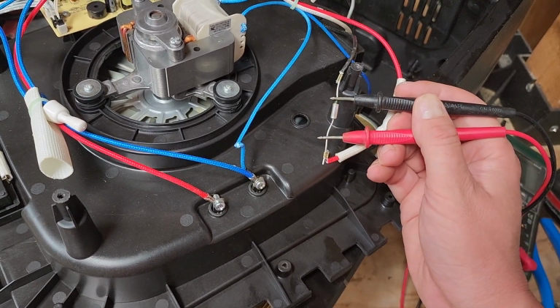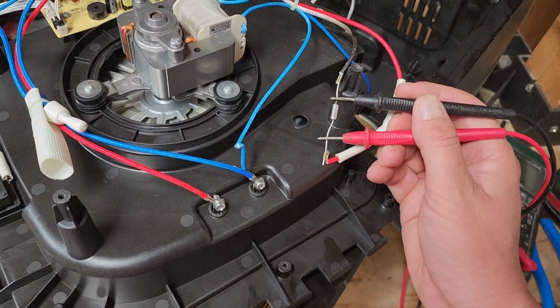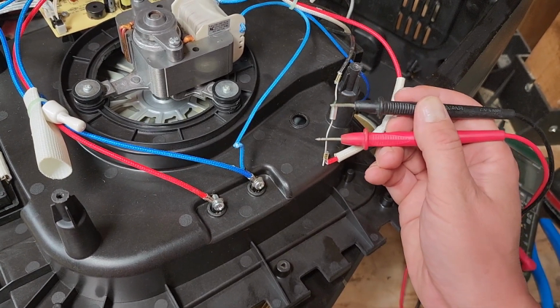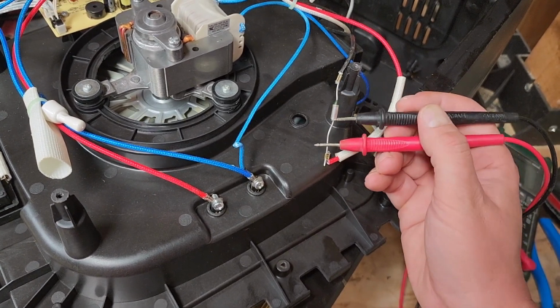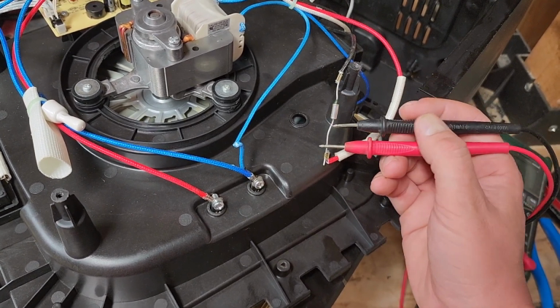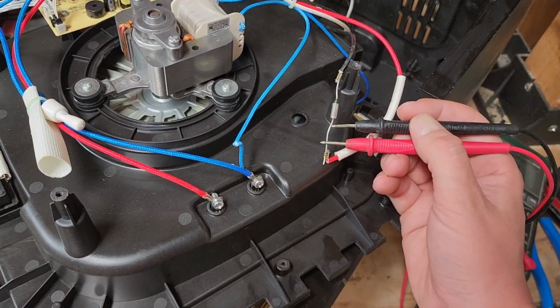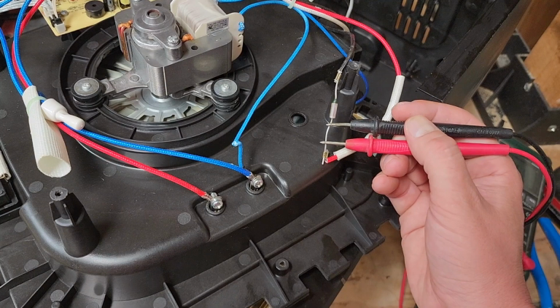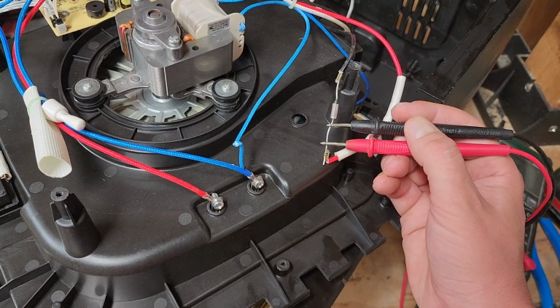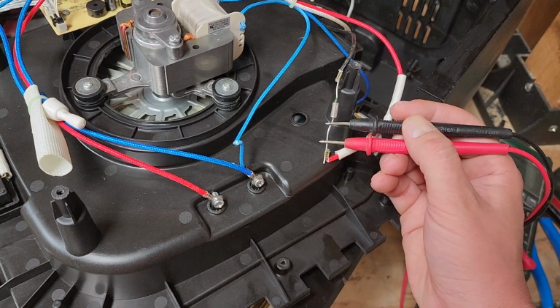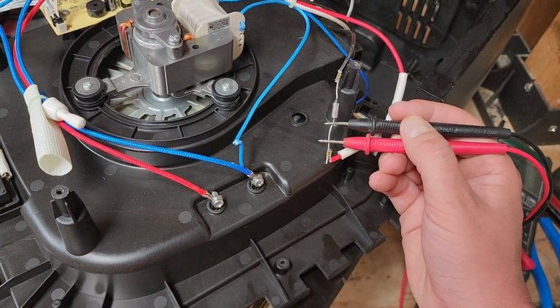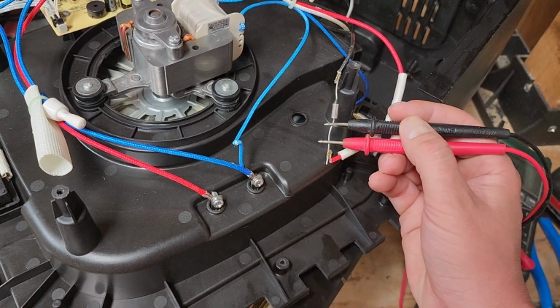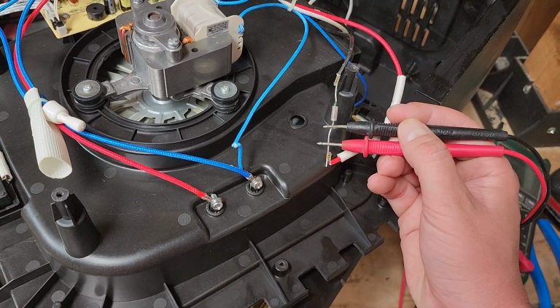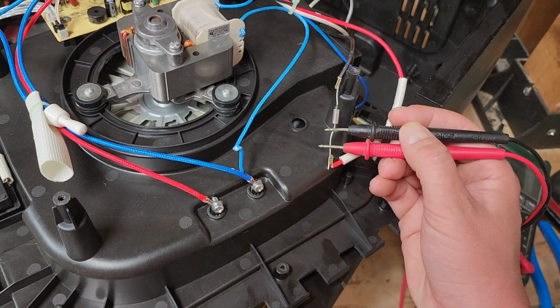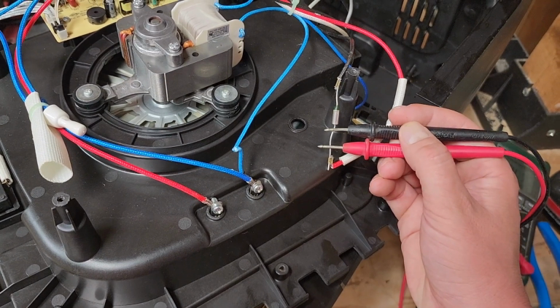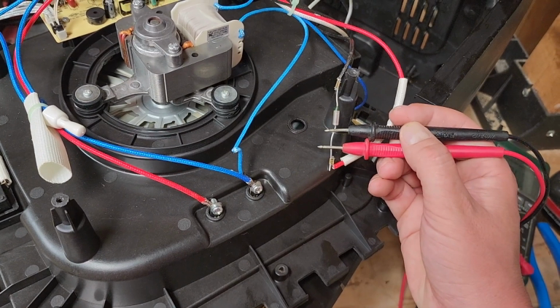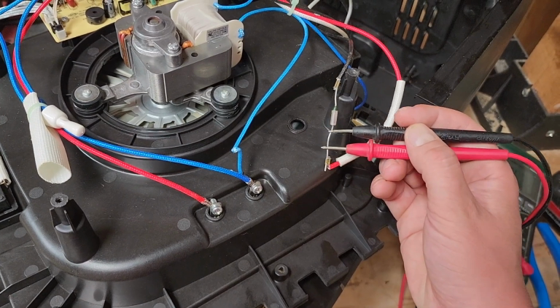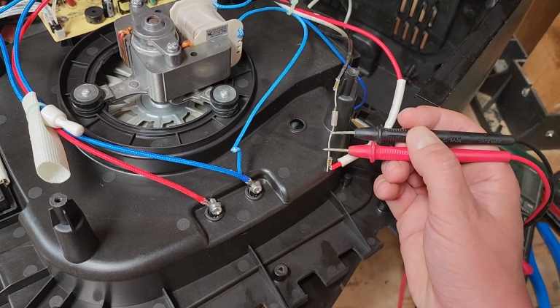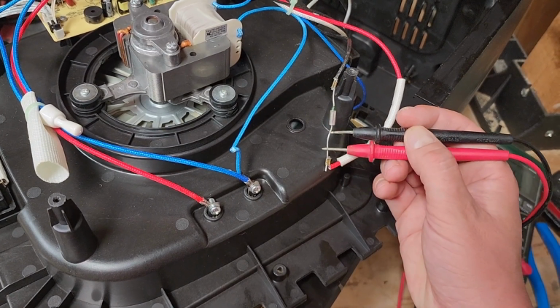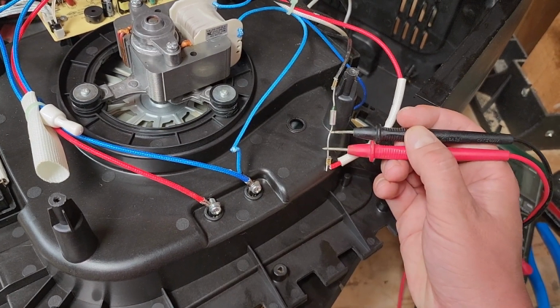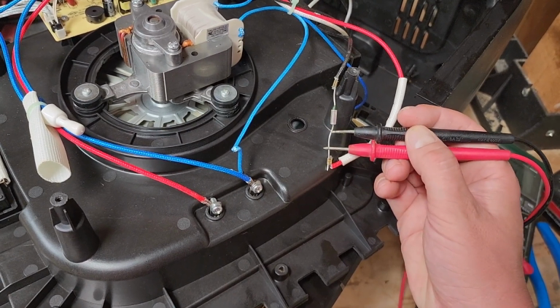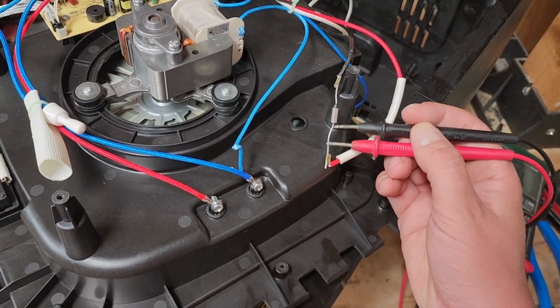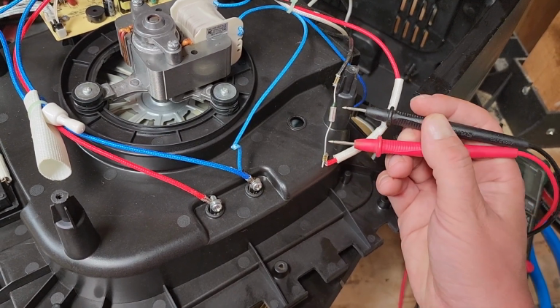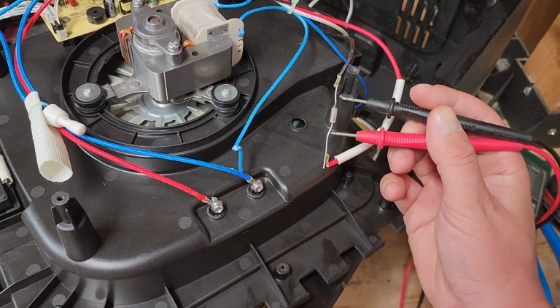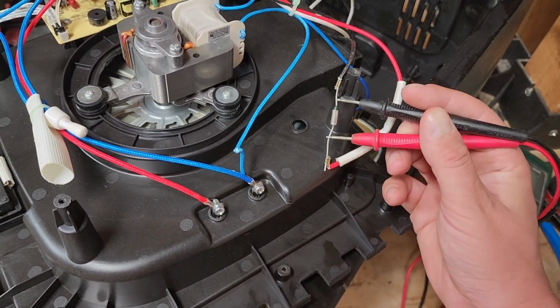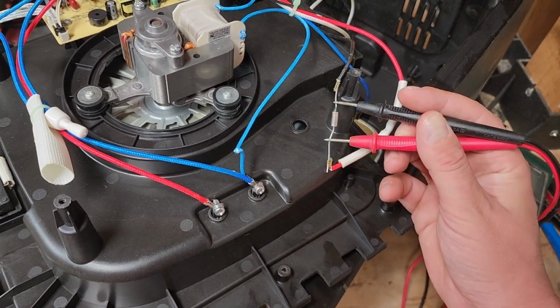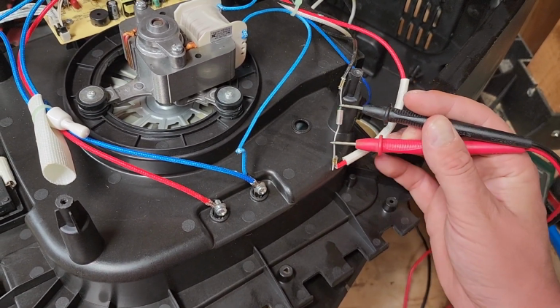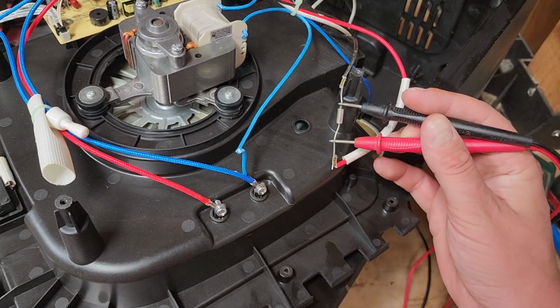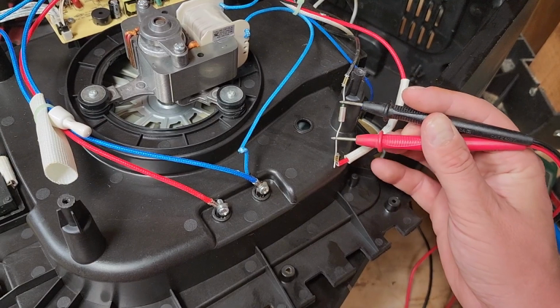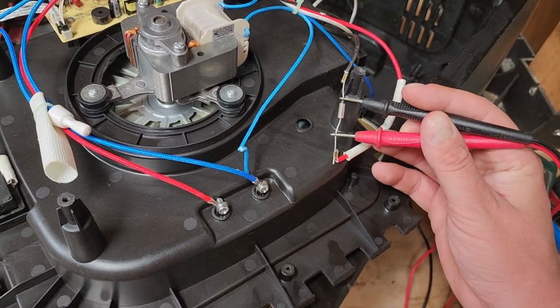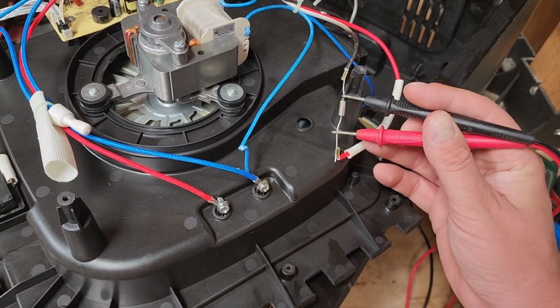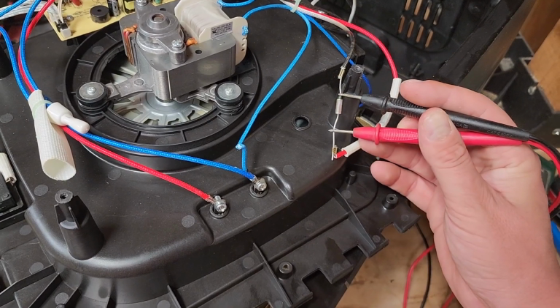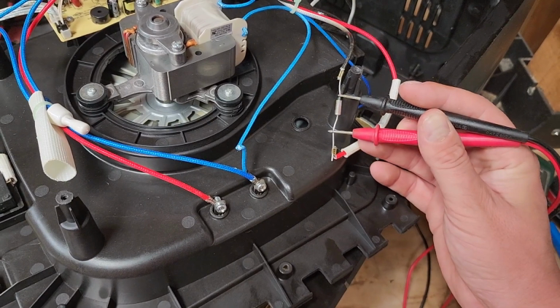I need a new fuse on this side. You hear the multimeter beeping, but across the fuse — nothing.